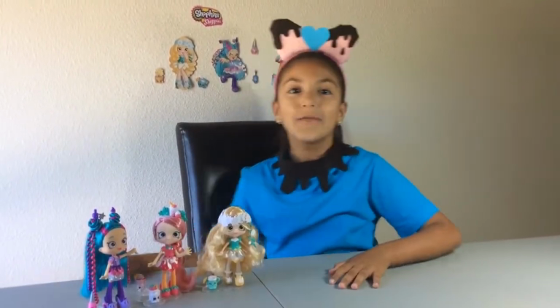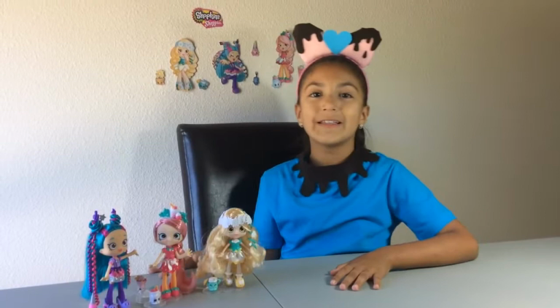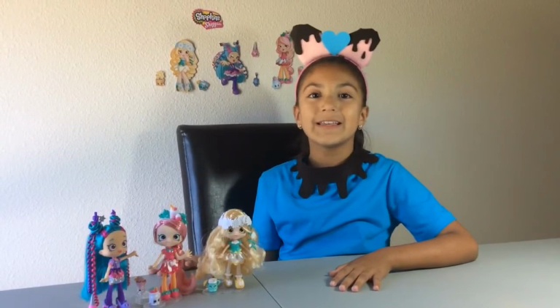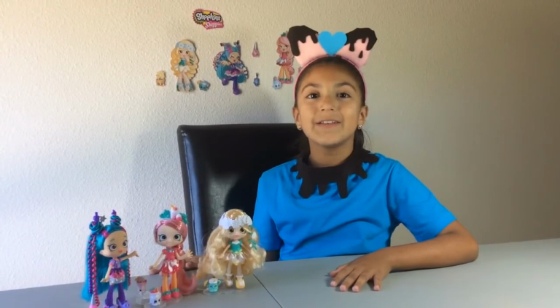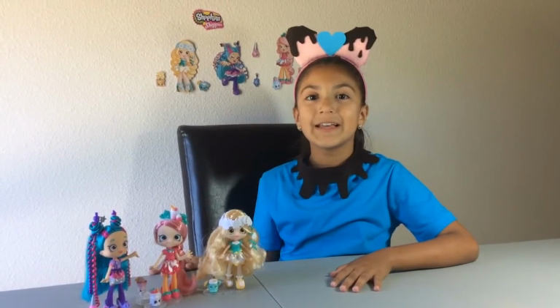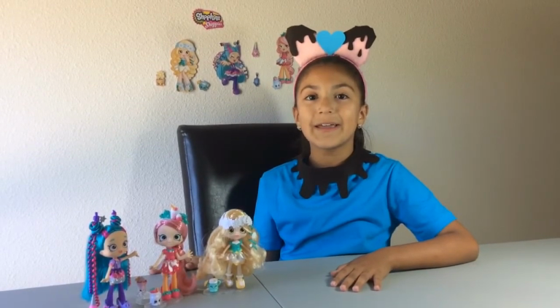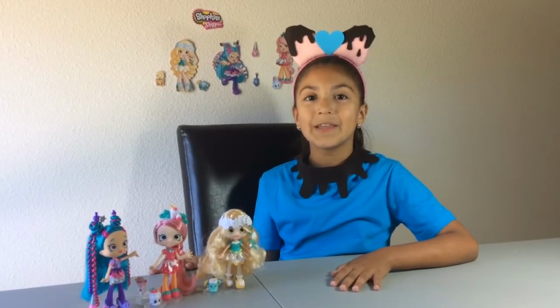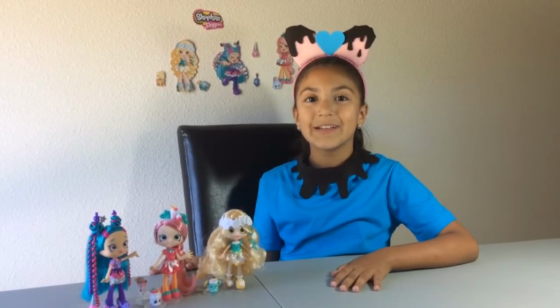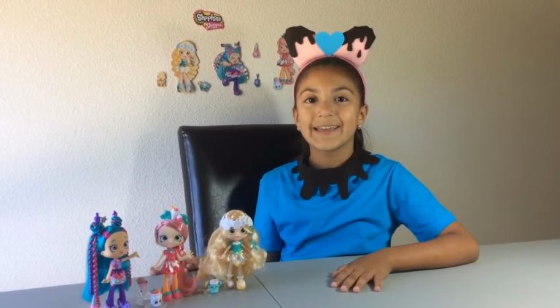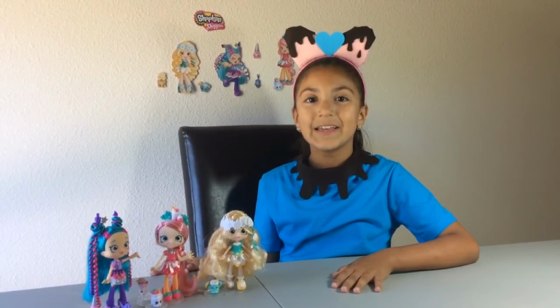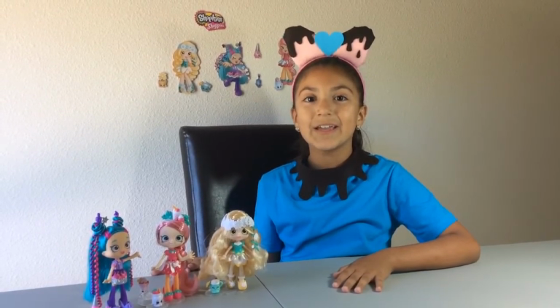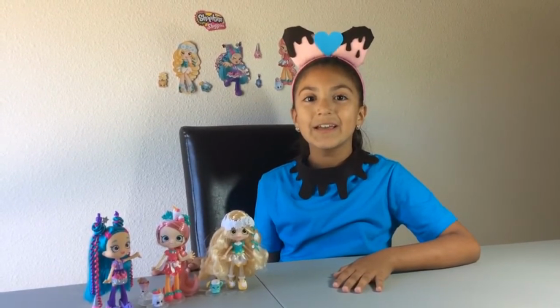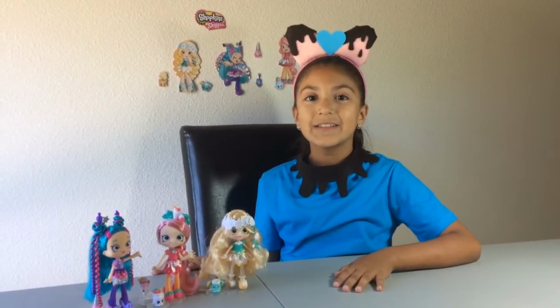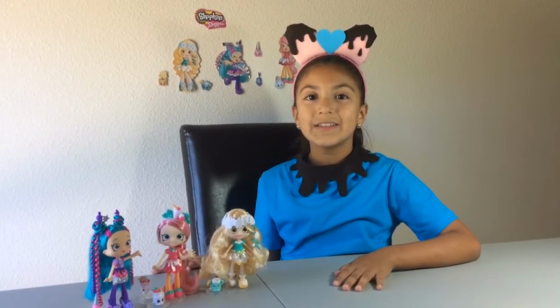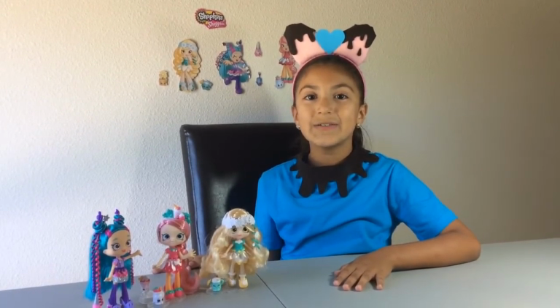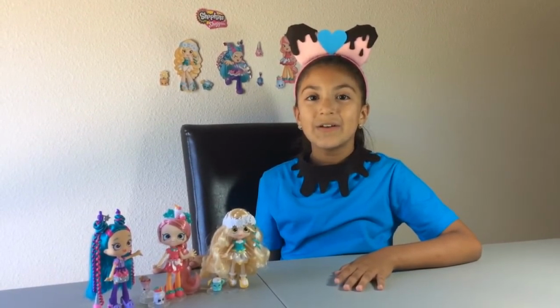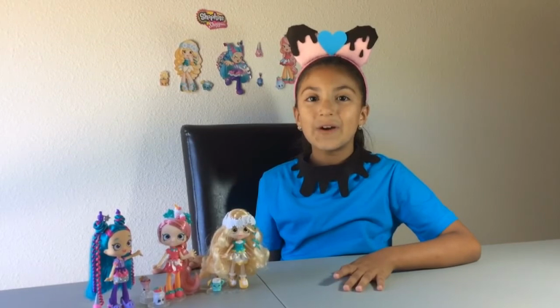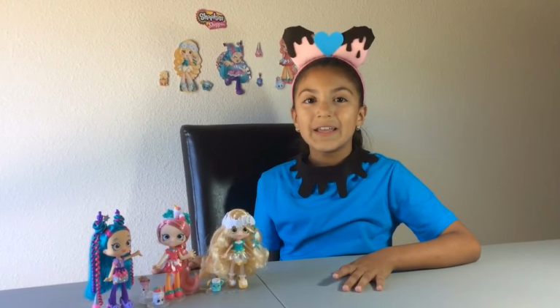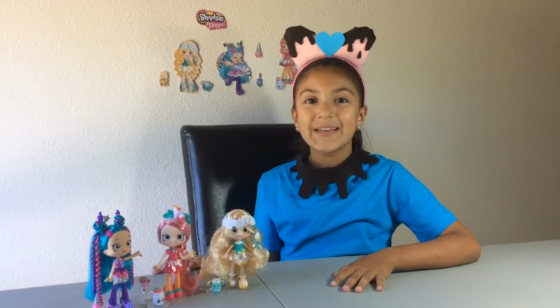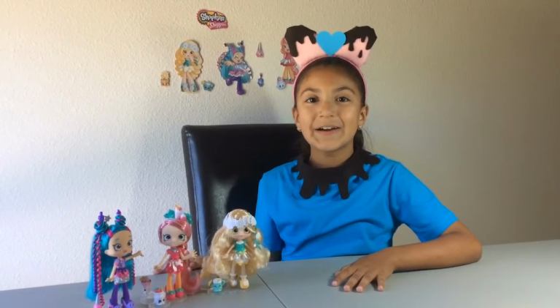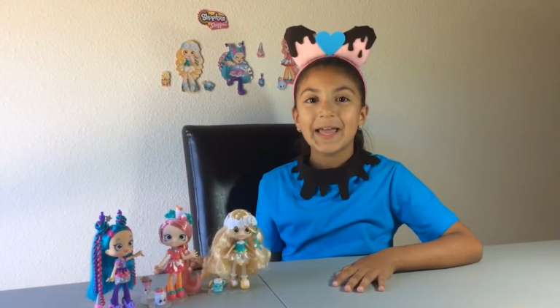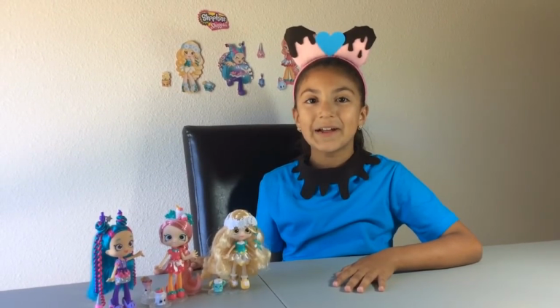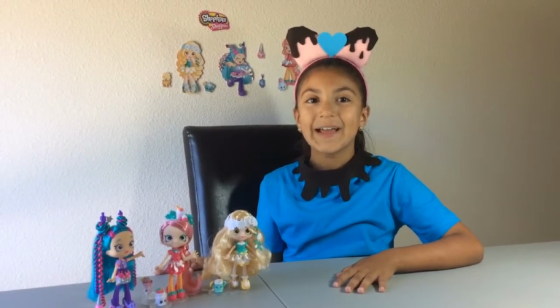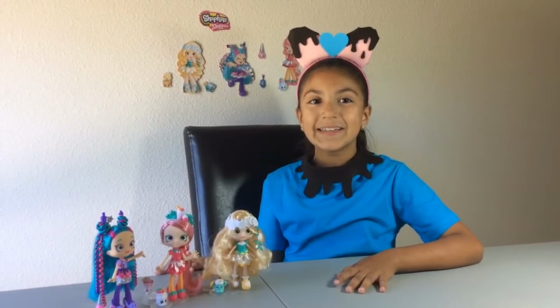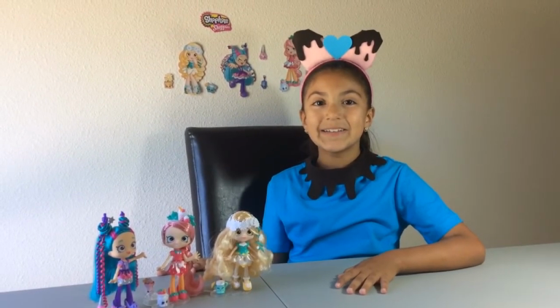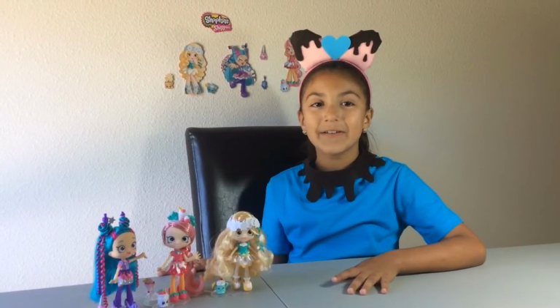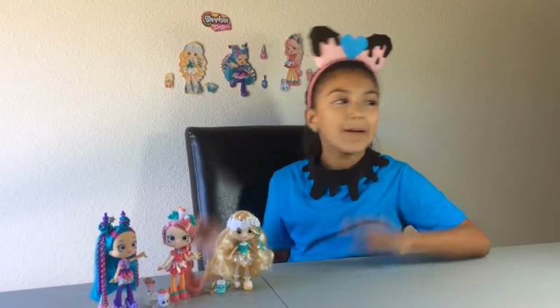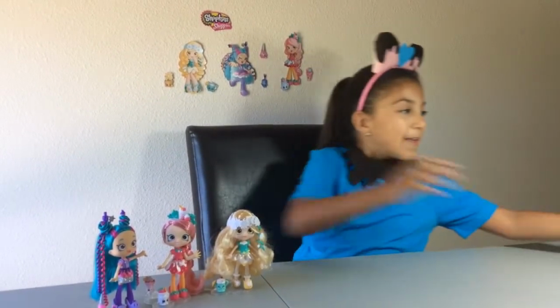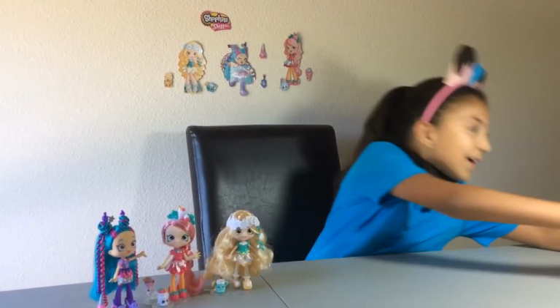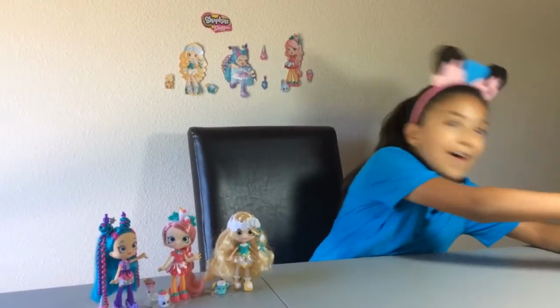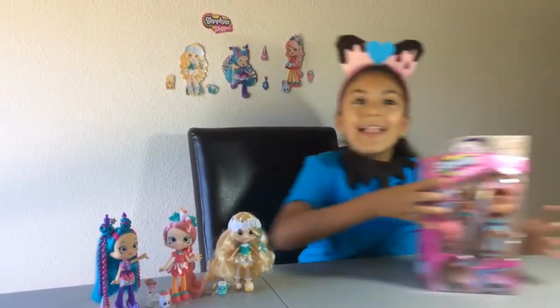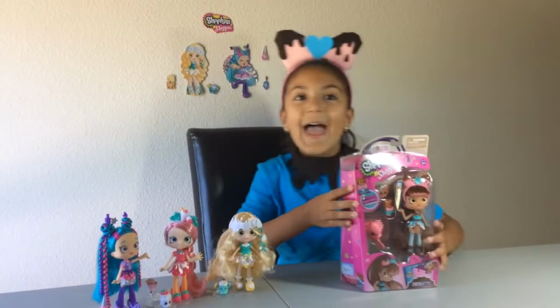Well, you need to guess who I am in three seconds. Three, two, one. If you guessed Cocoa-Lette, you are correct! So today I'm going to be opening Cocoa-Lette!